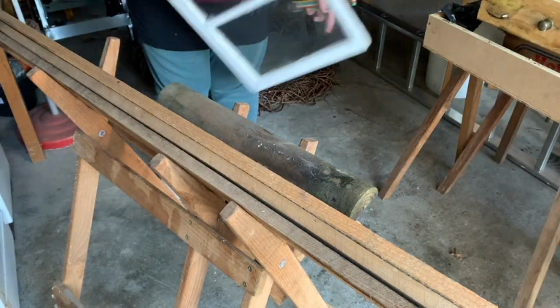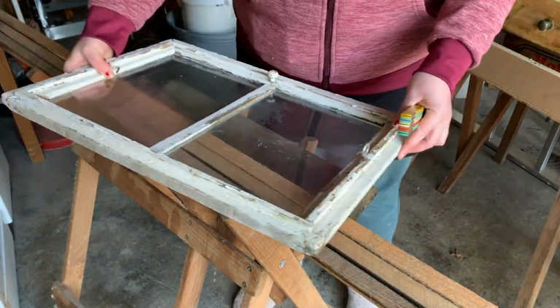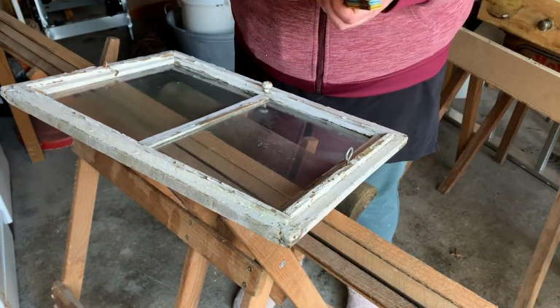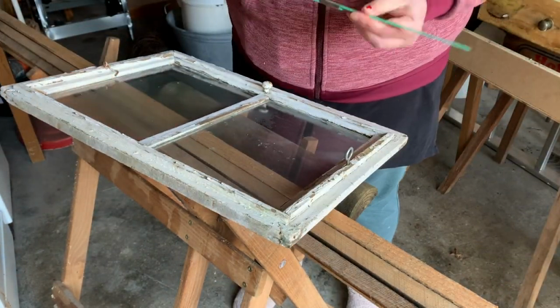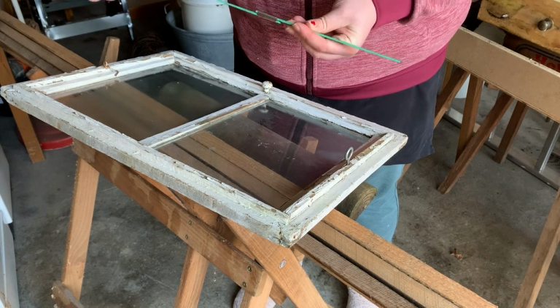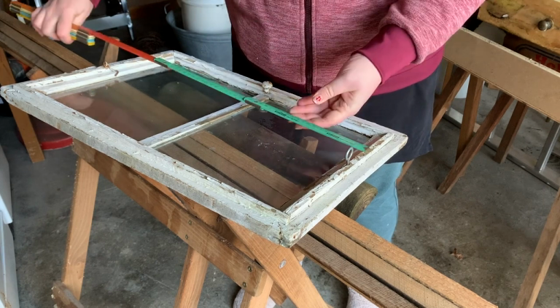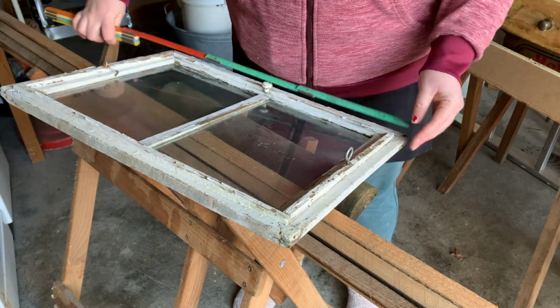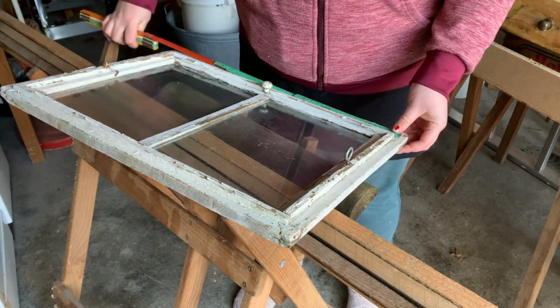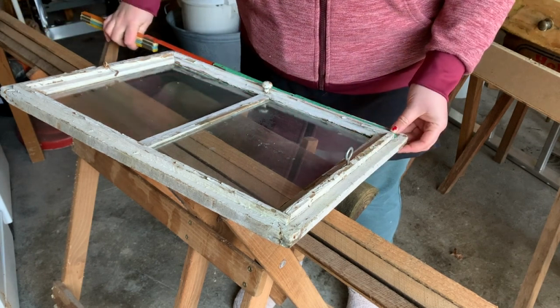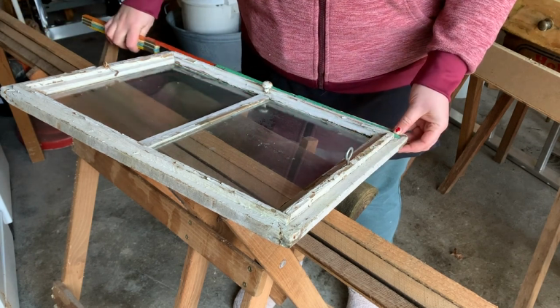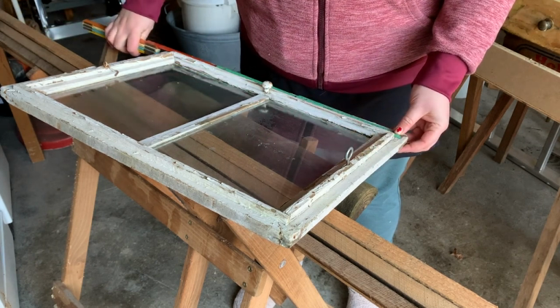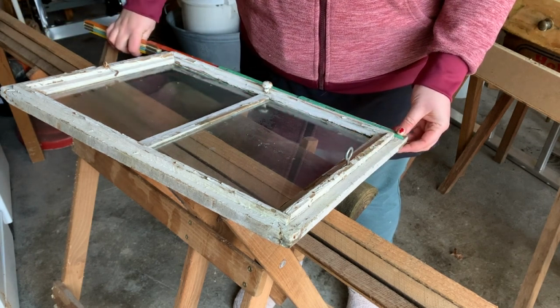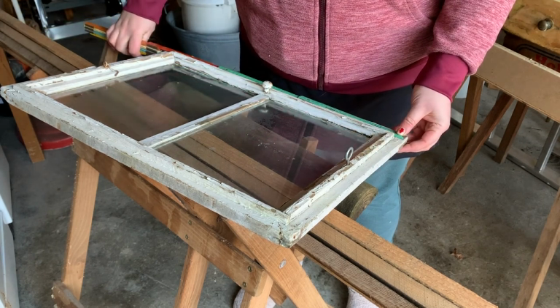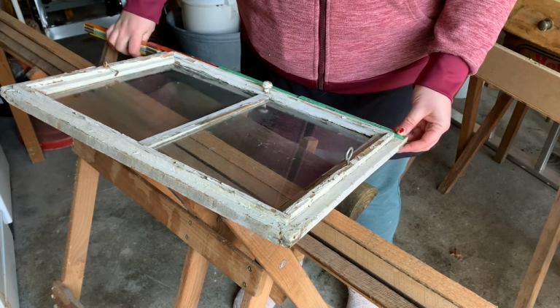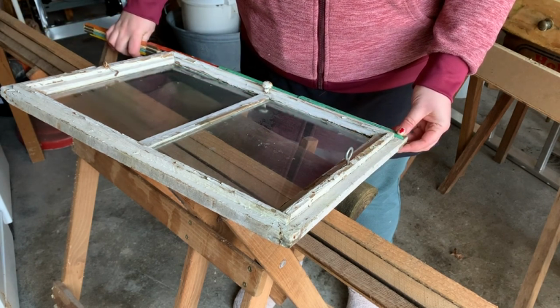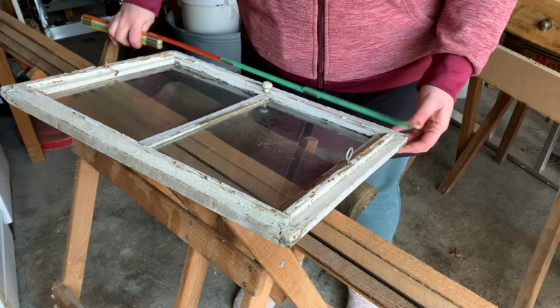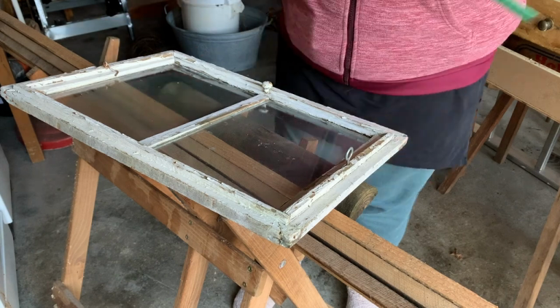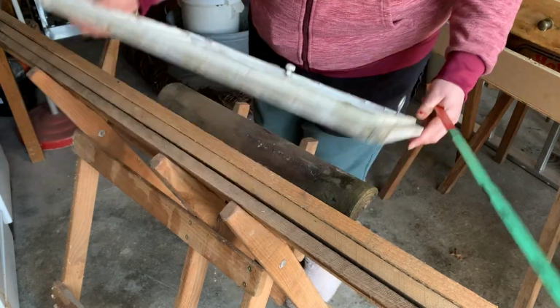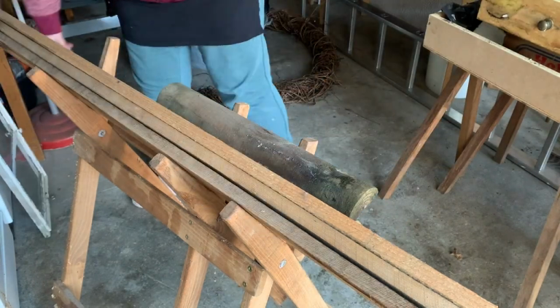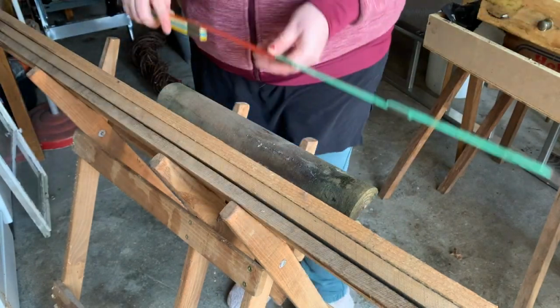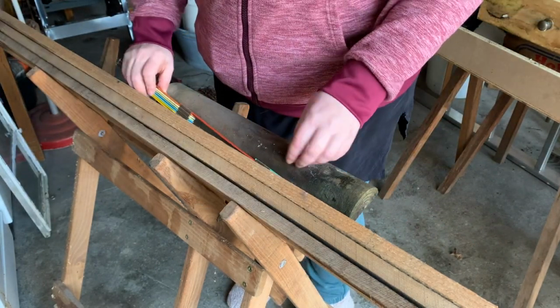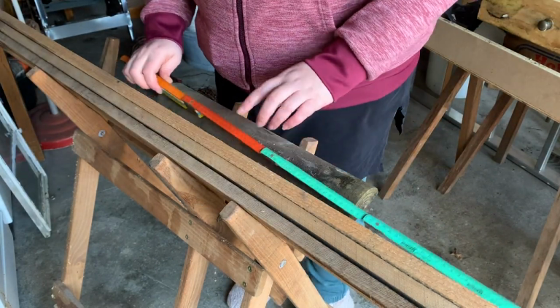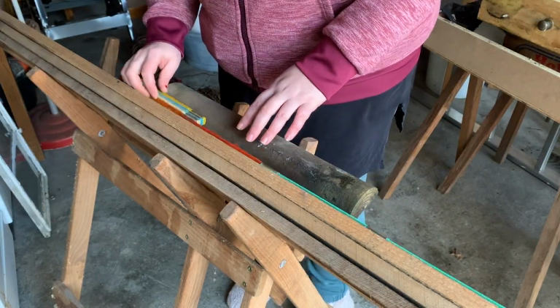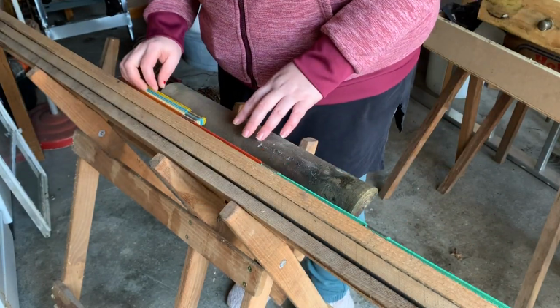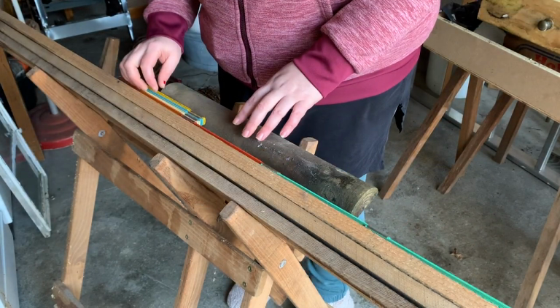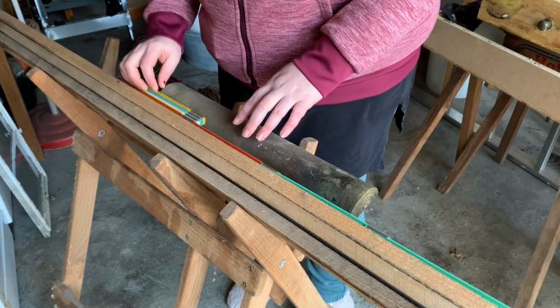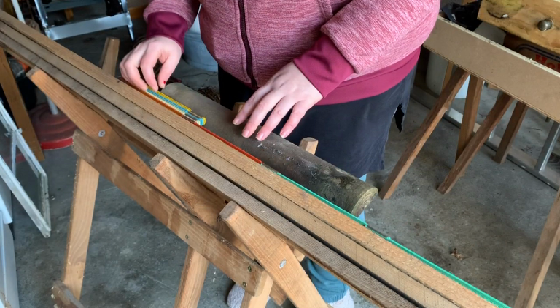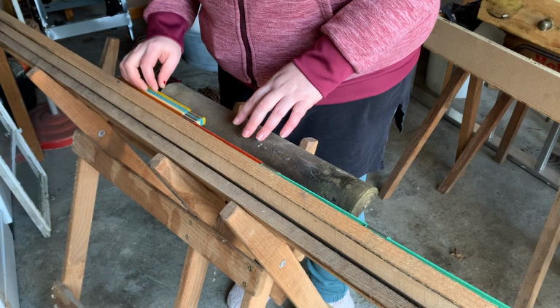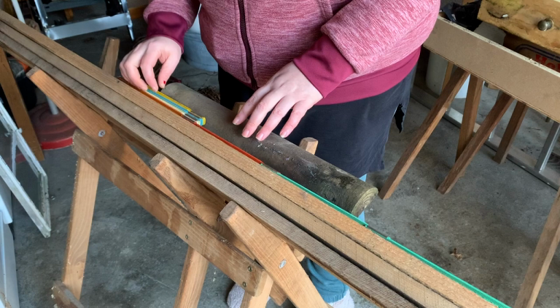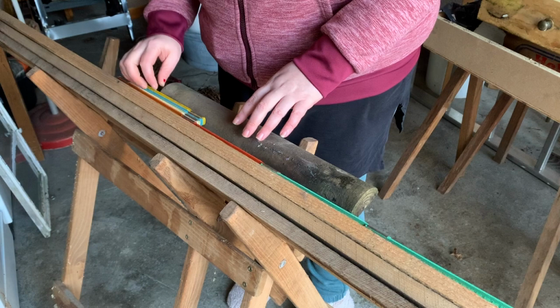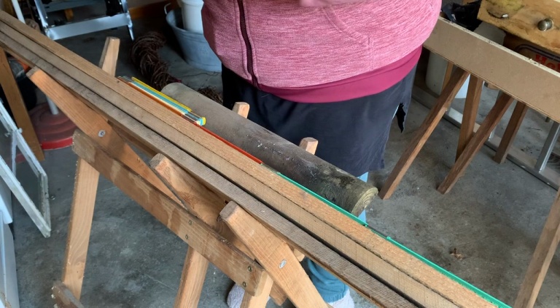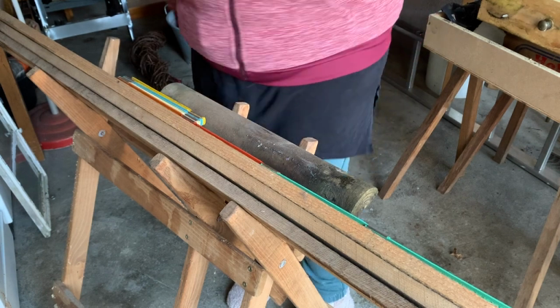First things first, I'm measuring the window so I'll know how wide and deep my box will be. Now I'm transferring those measurements onto the wood. Here I've captured the moment I realized that I didn't have a pencil. You're gonna need a pencil.